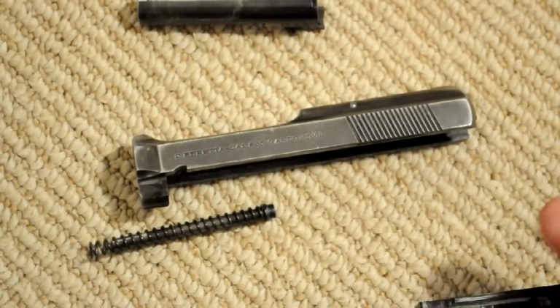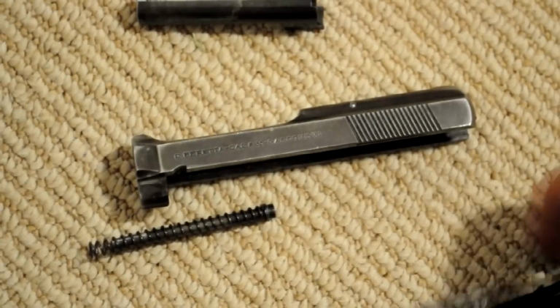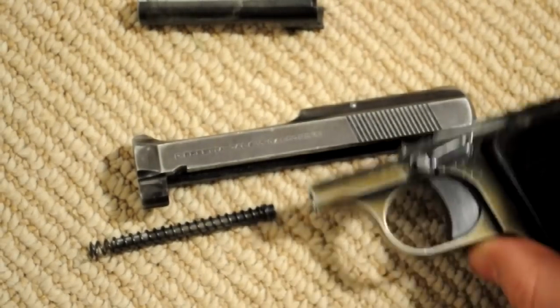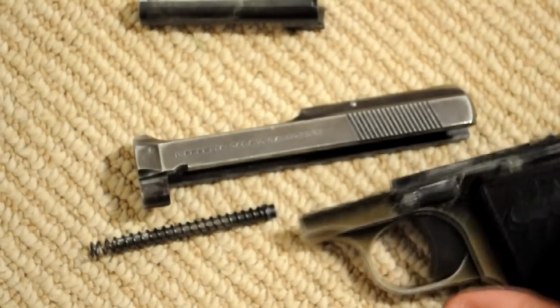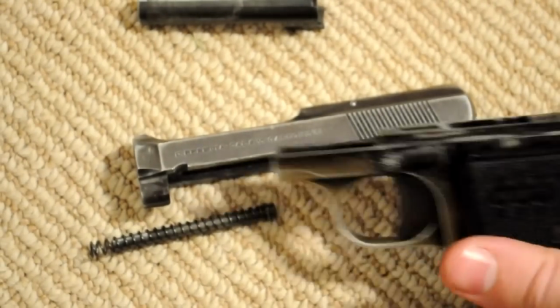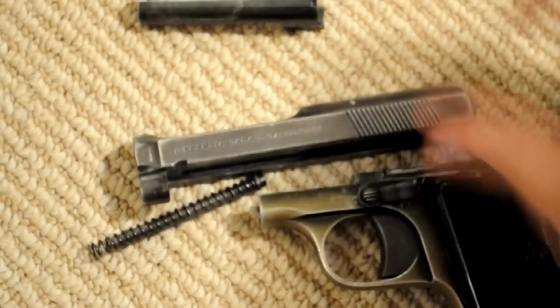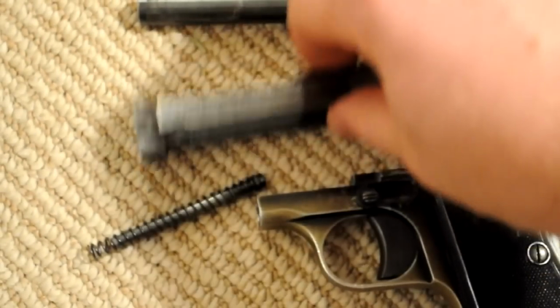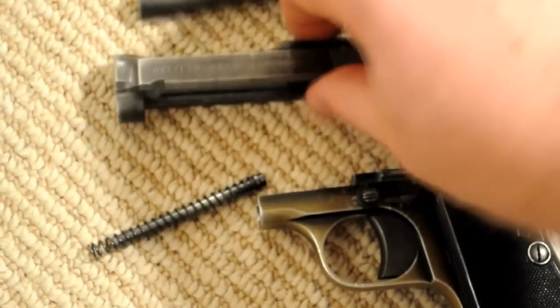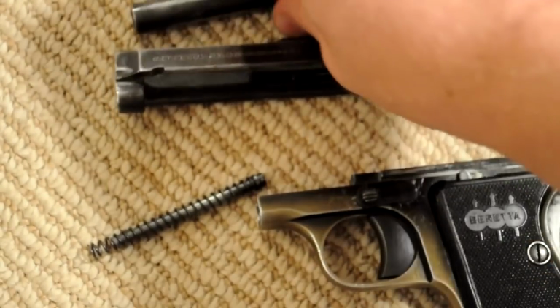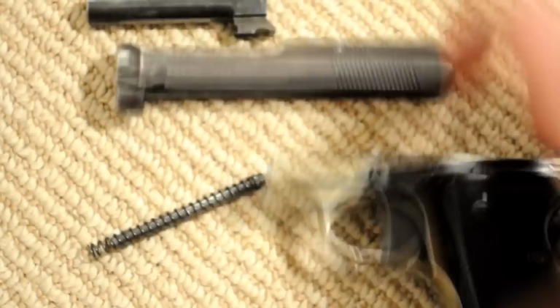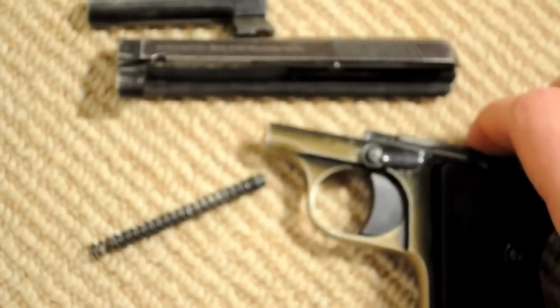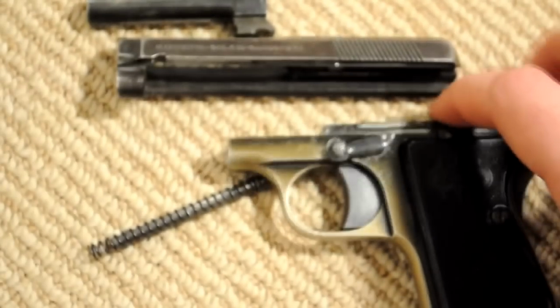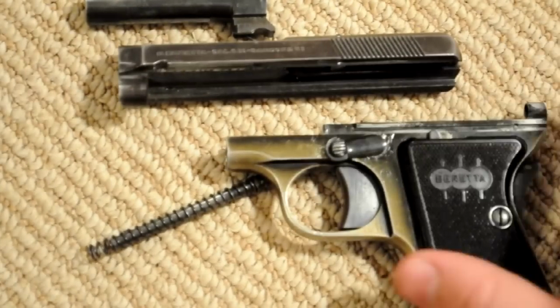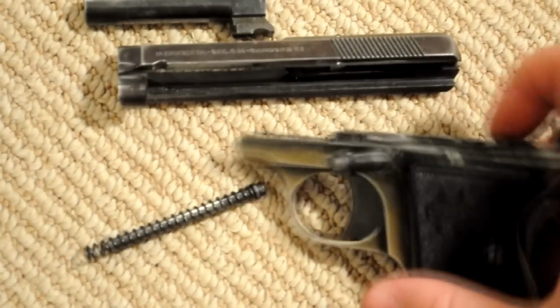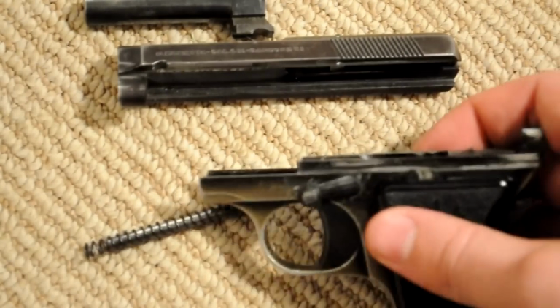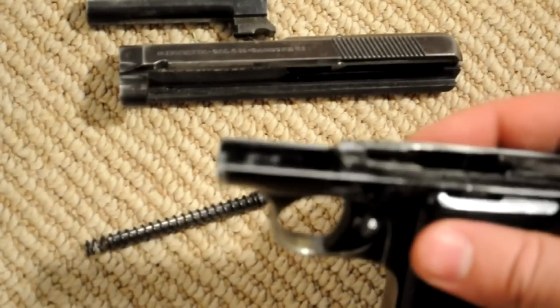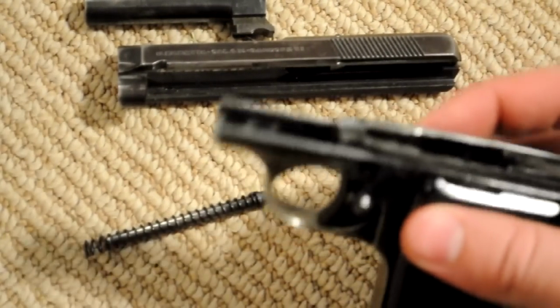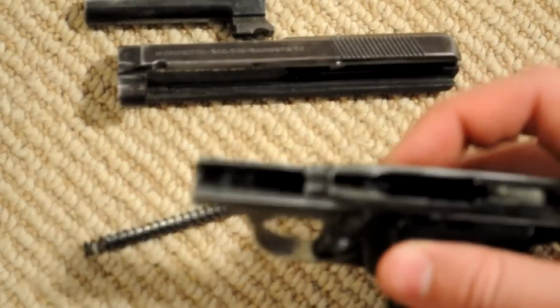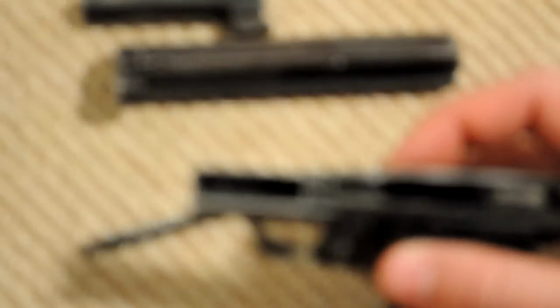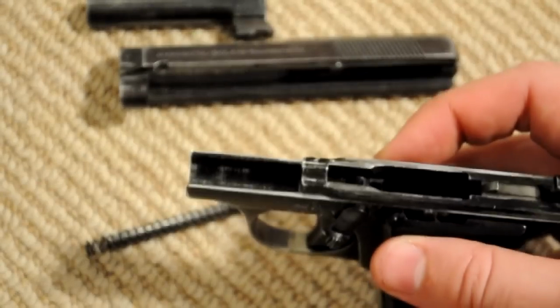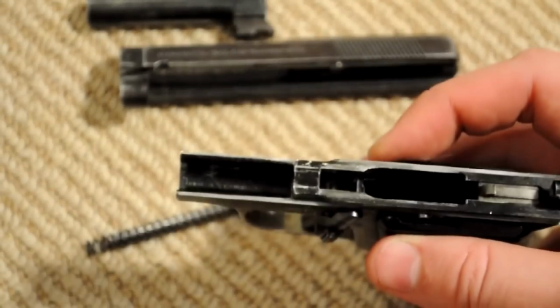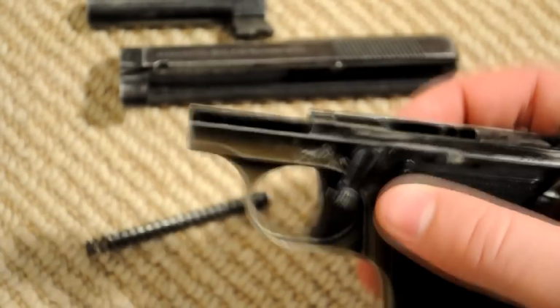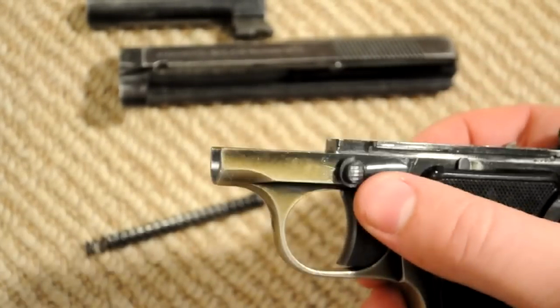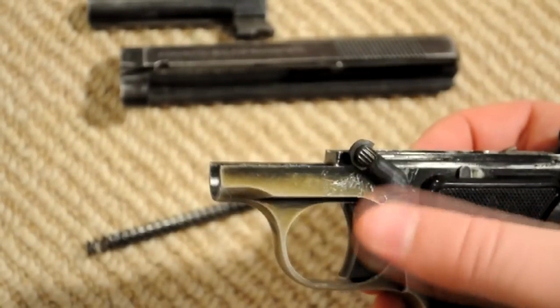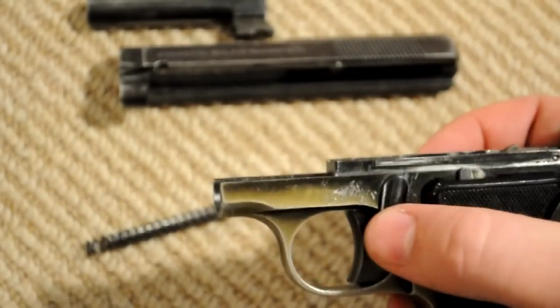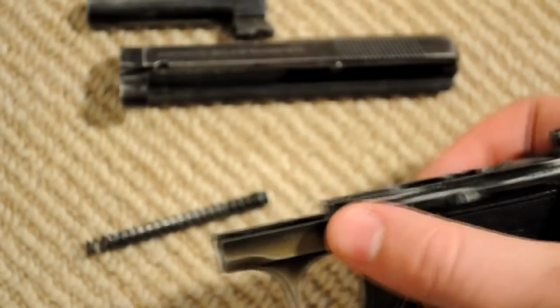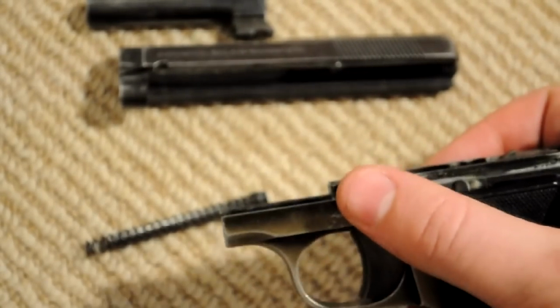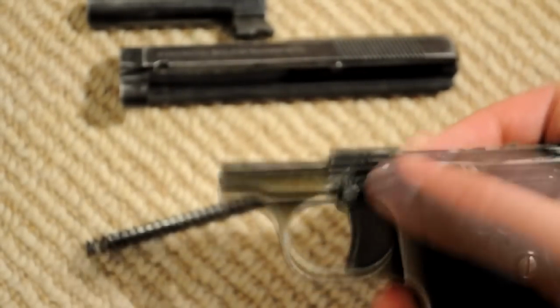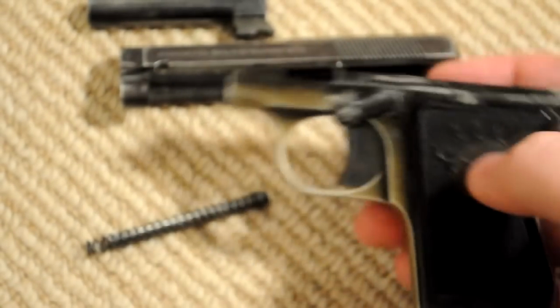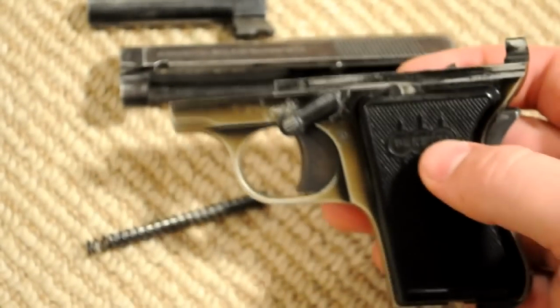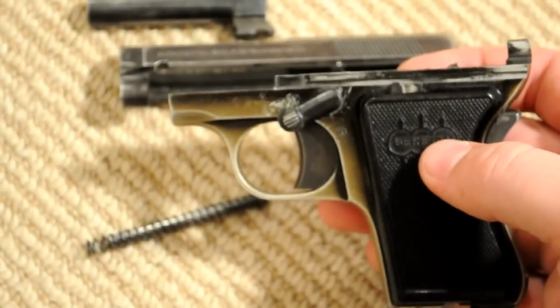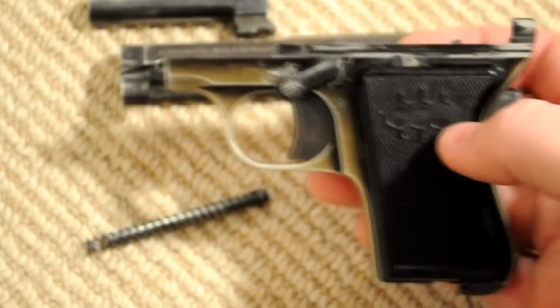Then you're left with the frame on the bottom. If you want, you can take the safety lever out, but I'm not sure how necessary that is really — otherwise it just sort of flops there.